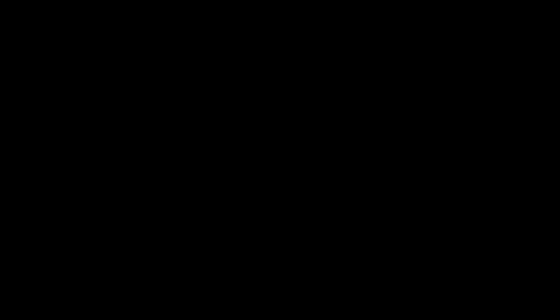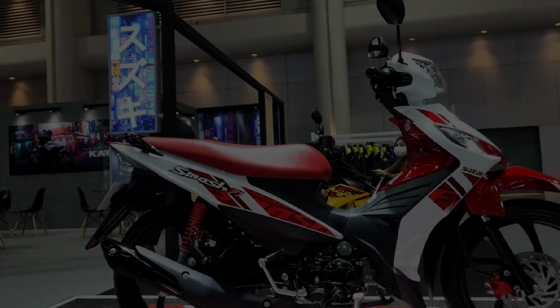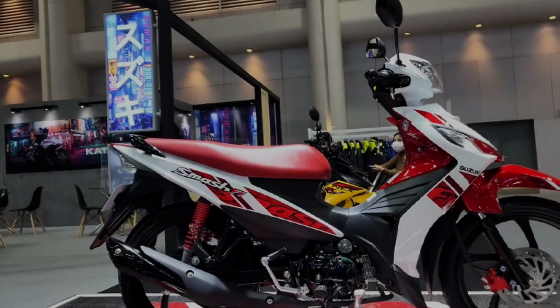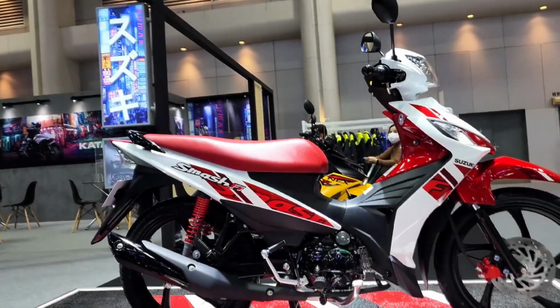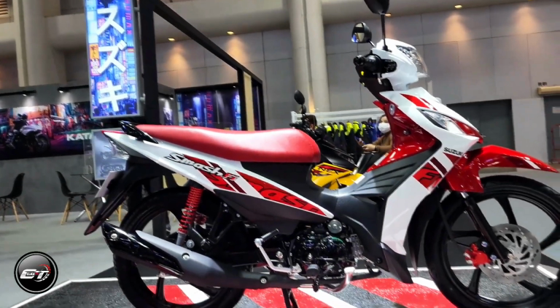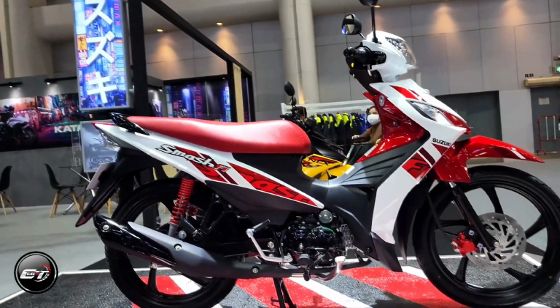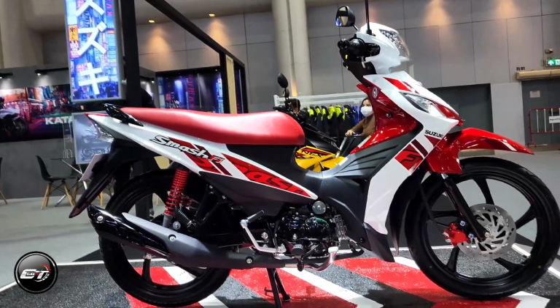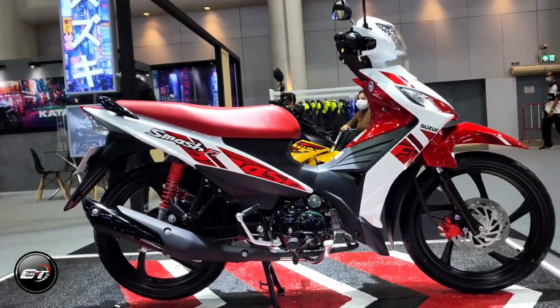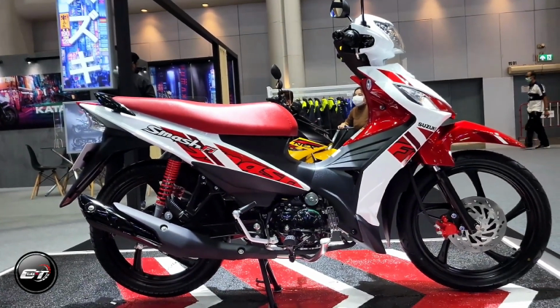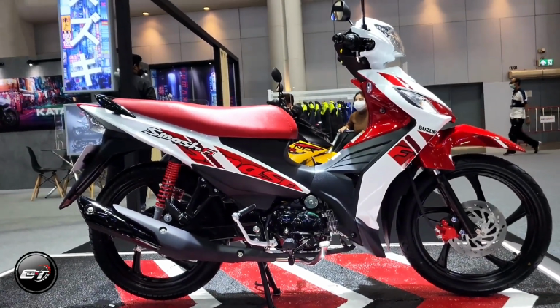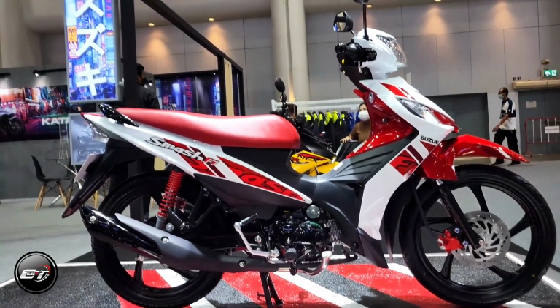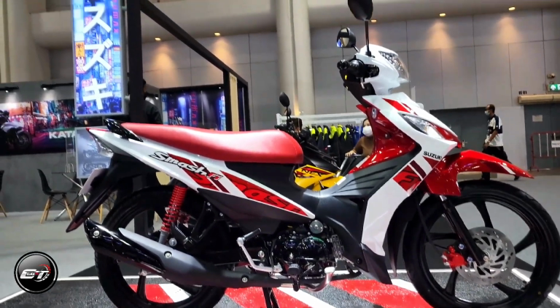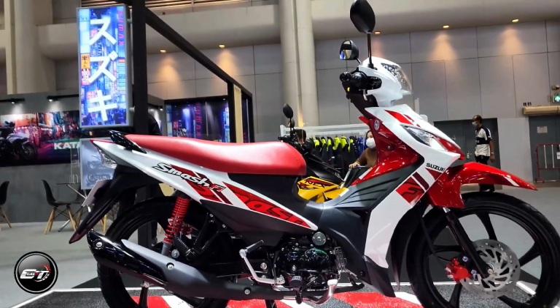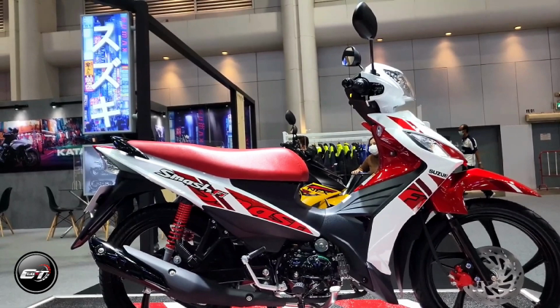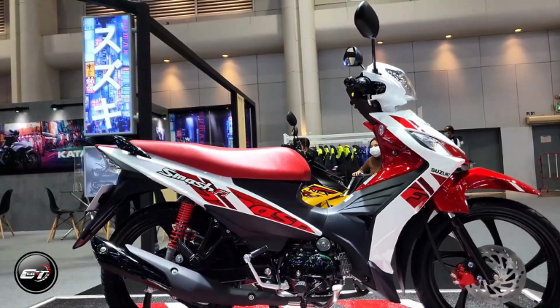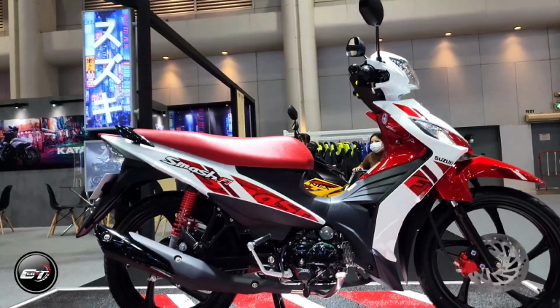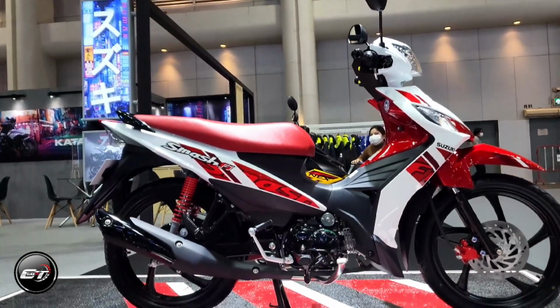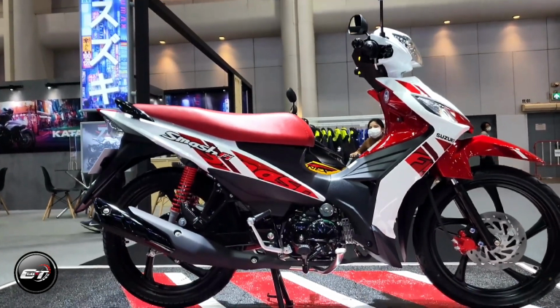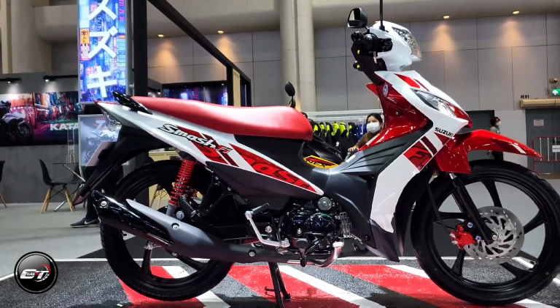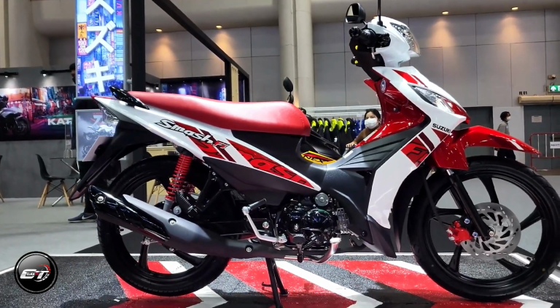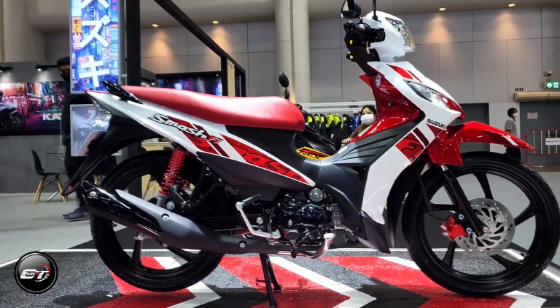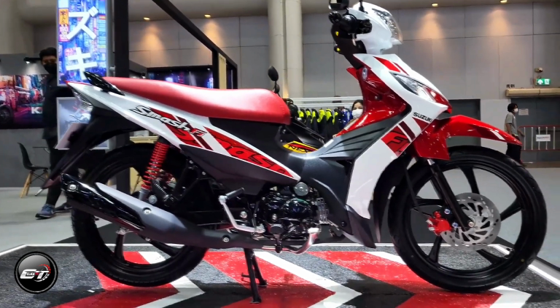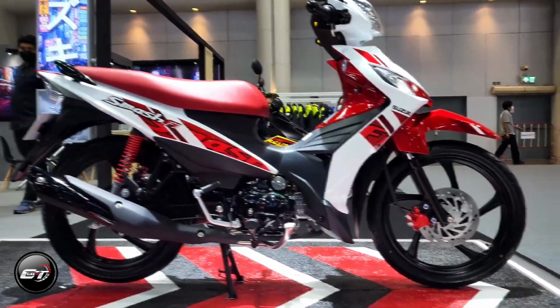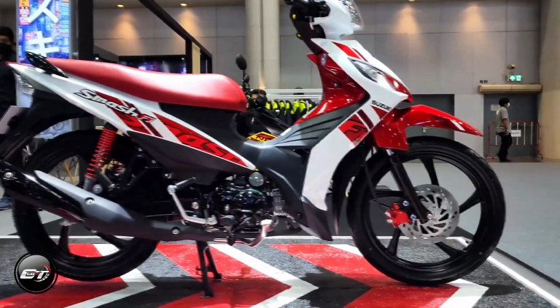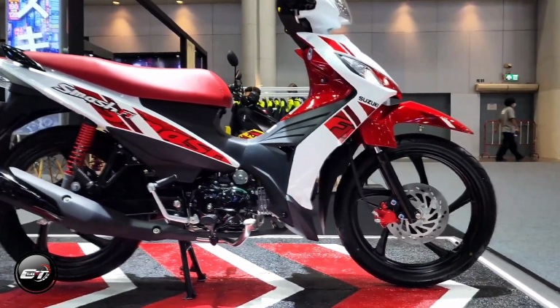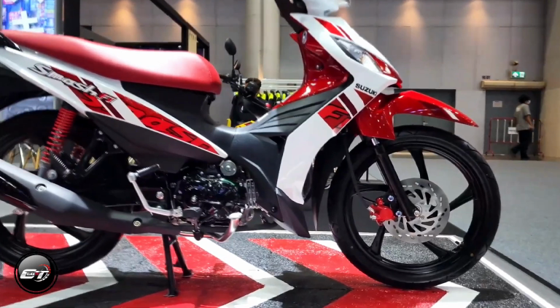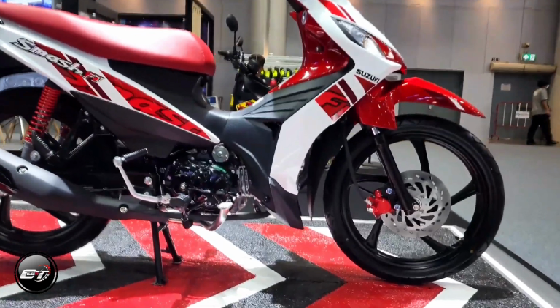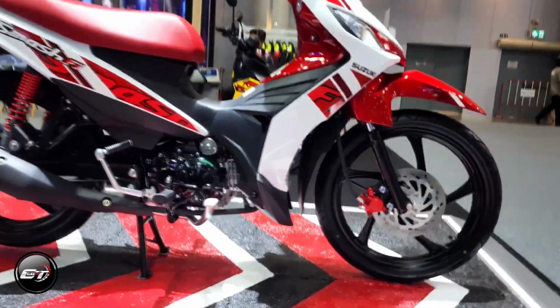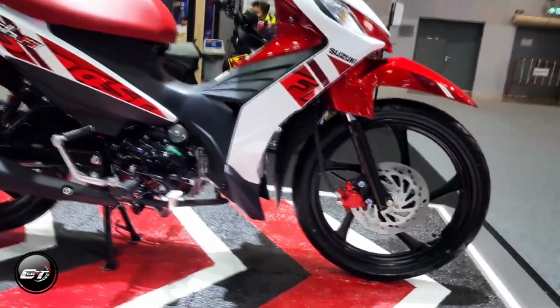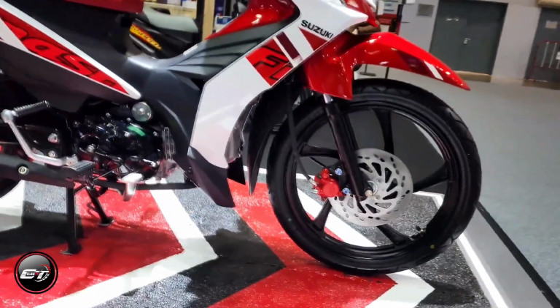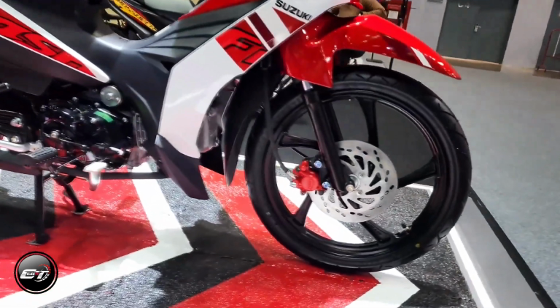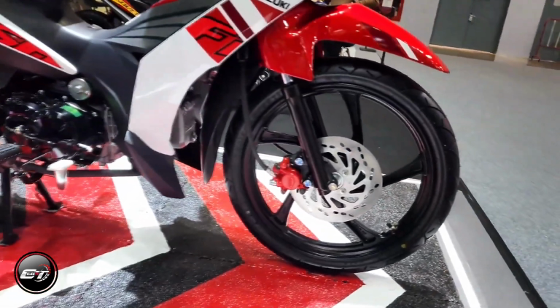One of Suzuki Philippines' top contenders in the underbone segment is the Smash 115. It has received great attention from being a bestseller in its class and is known as a funky everyday commuter bike.